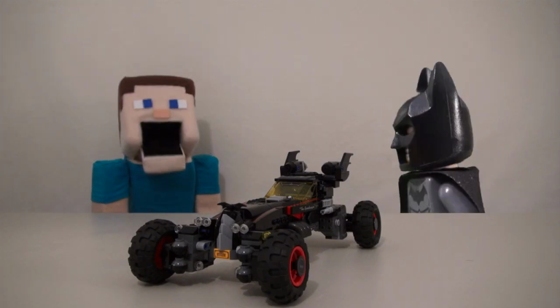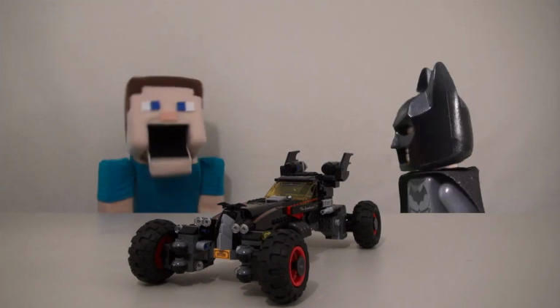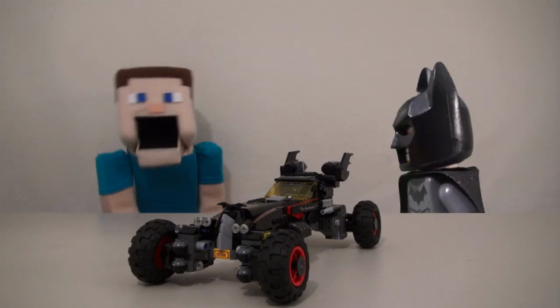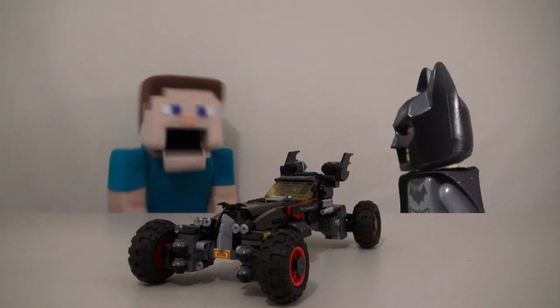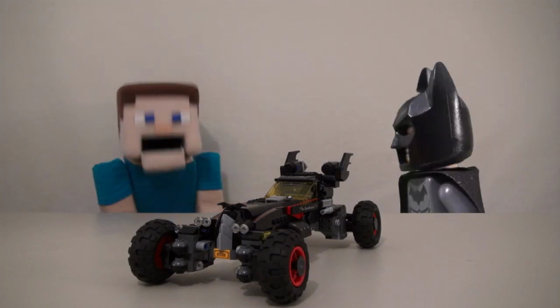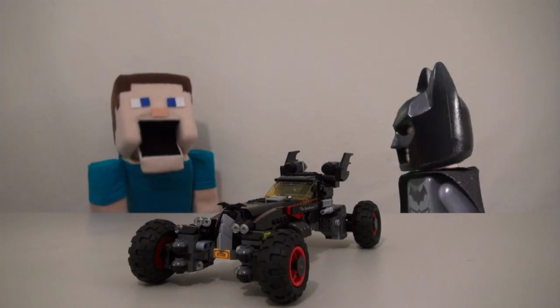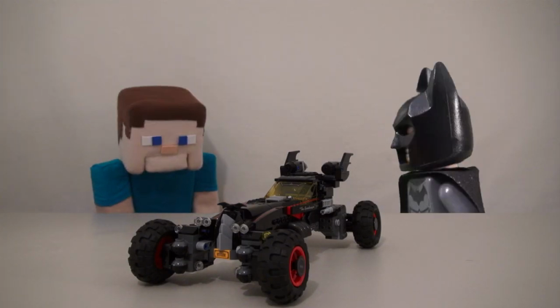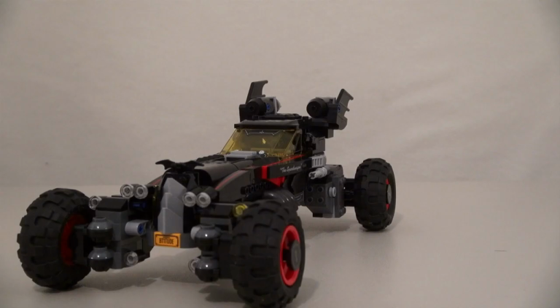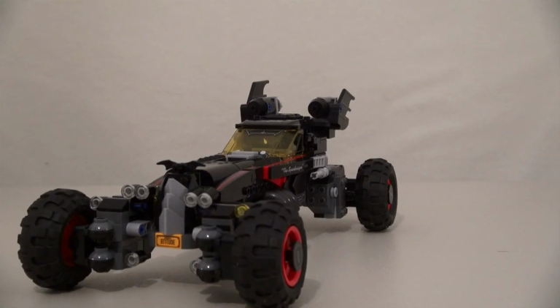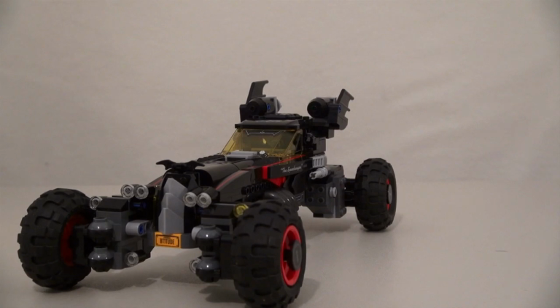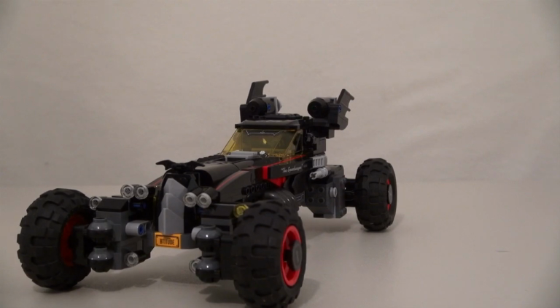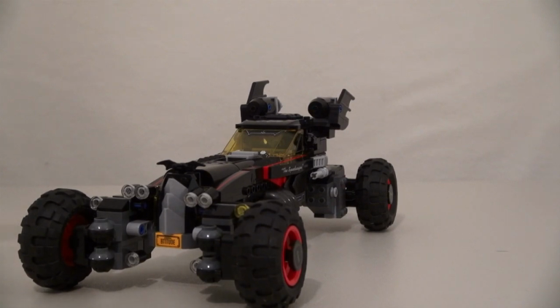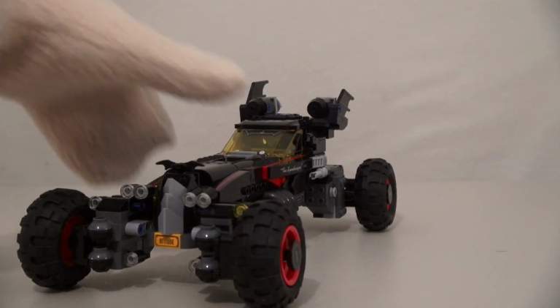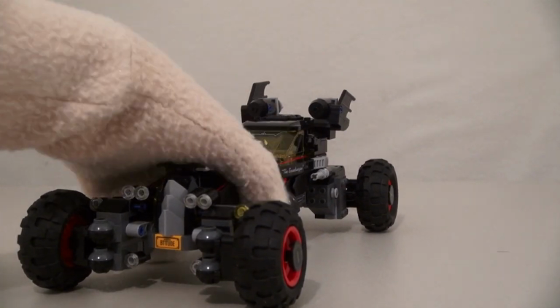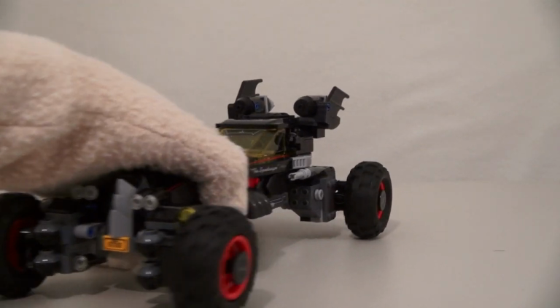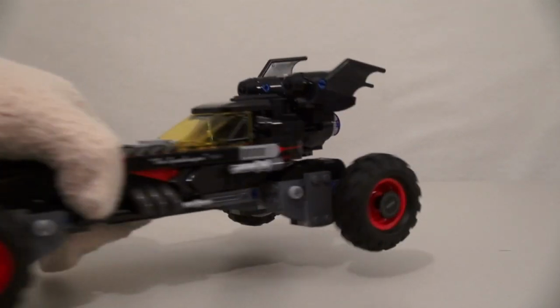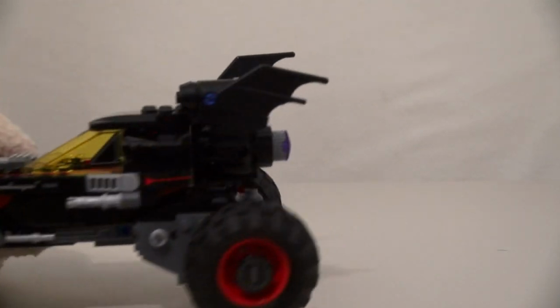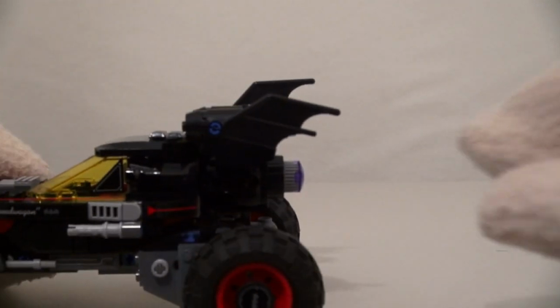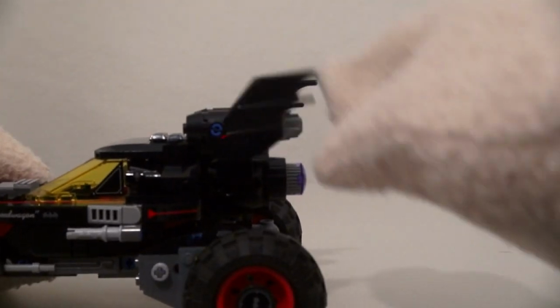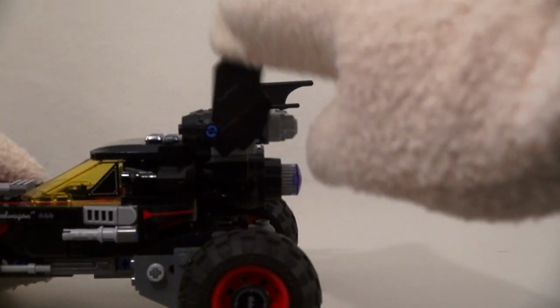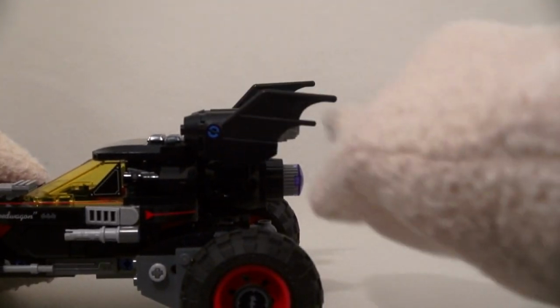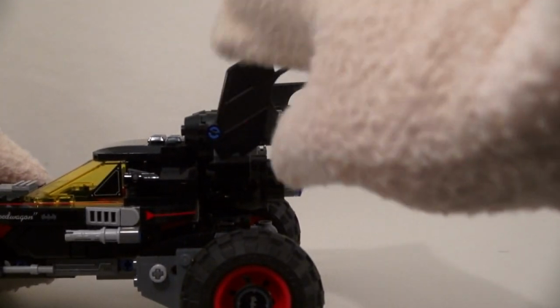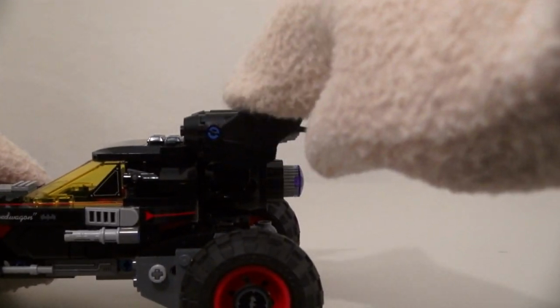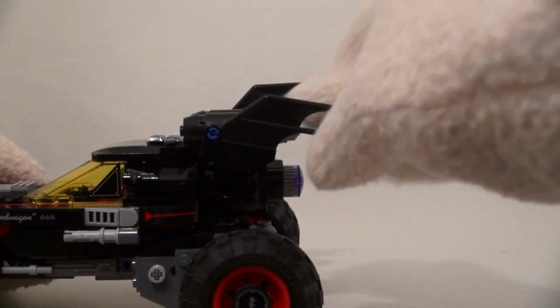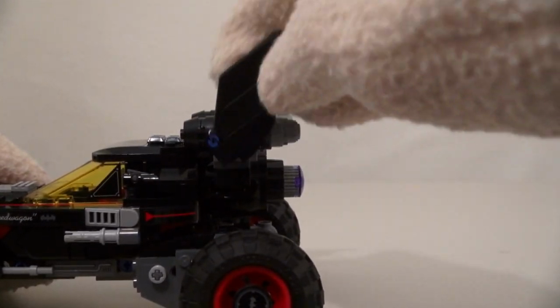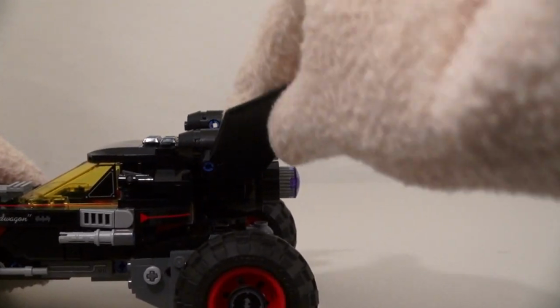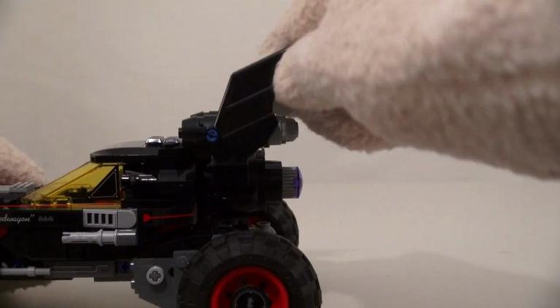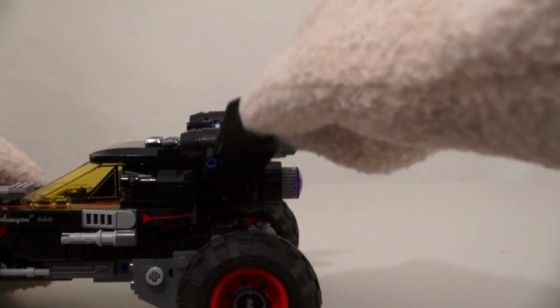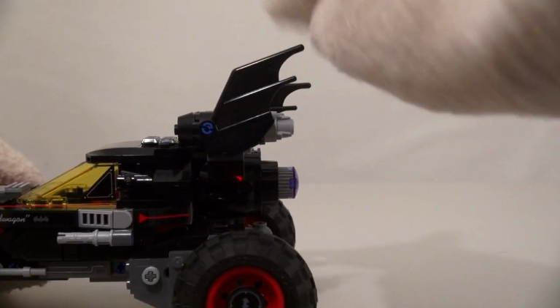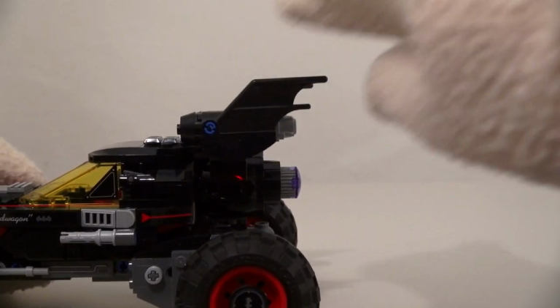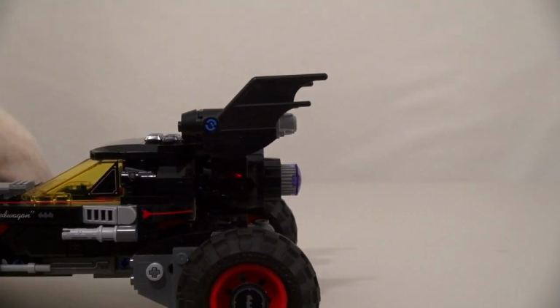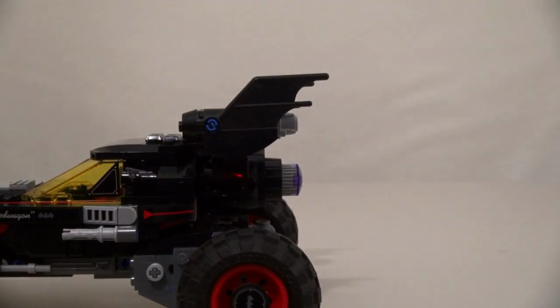But let me talk about some of the other features too! What's cool about this Batmobile is a lot of these pieces move! Like these Batfins, for instance — they move up and down, side to side! Really cool!